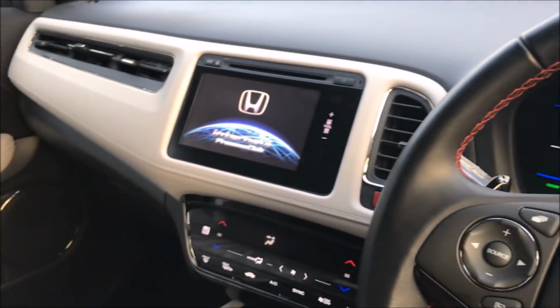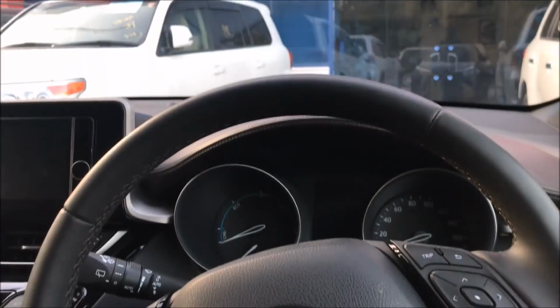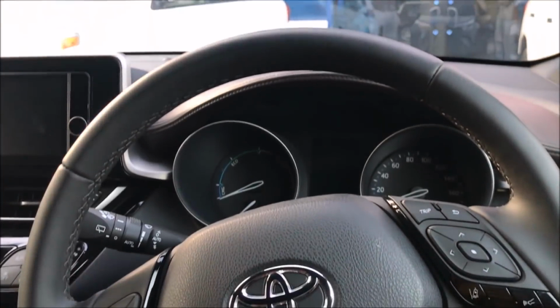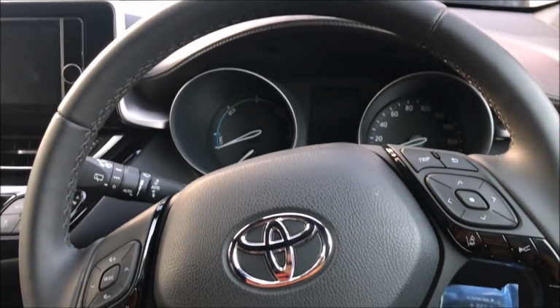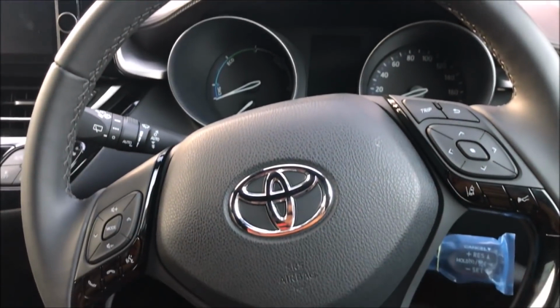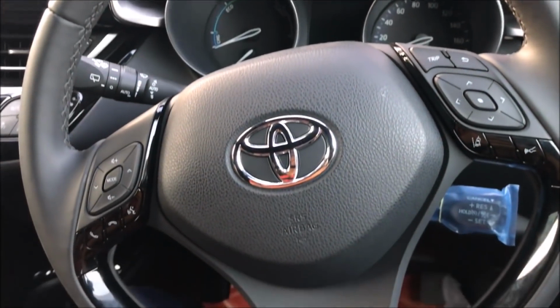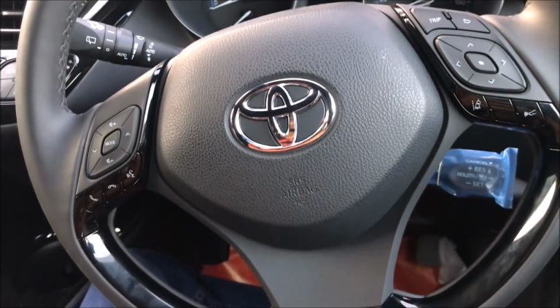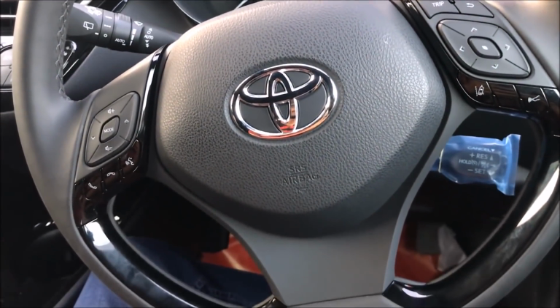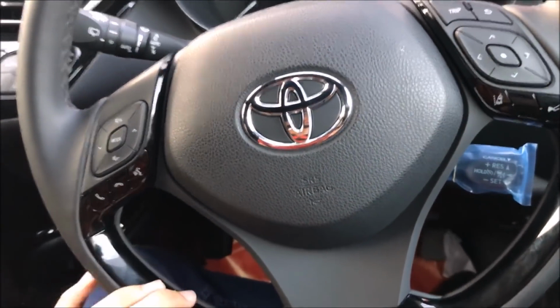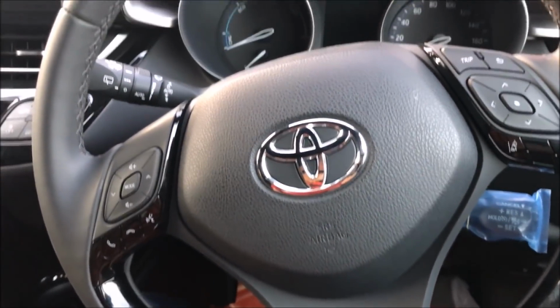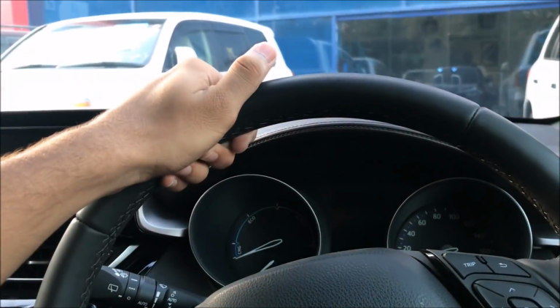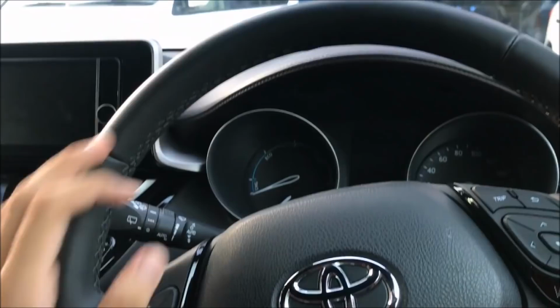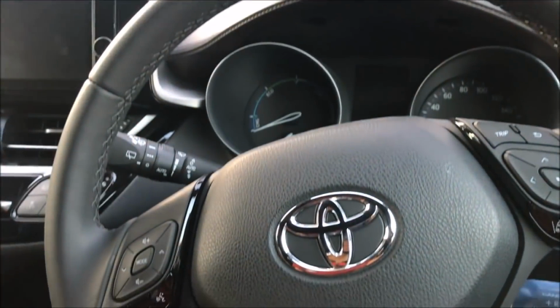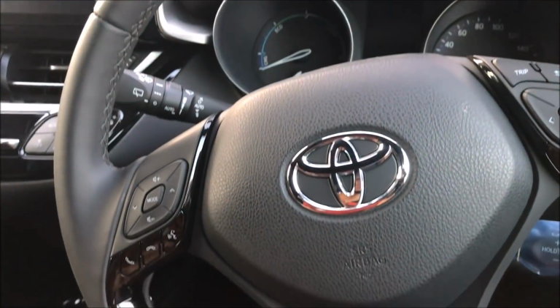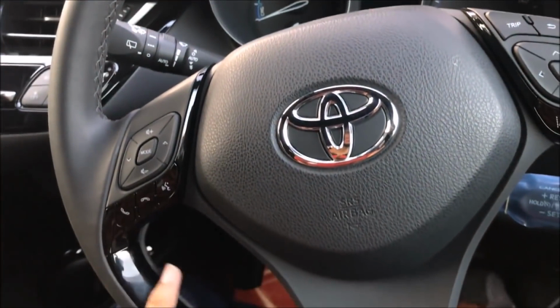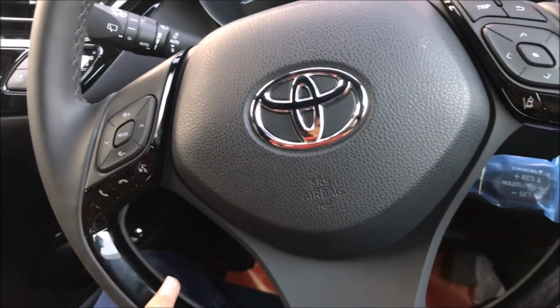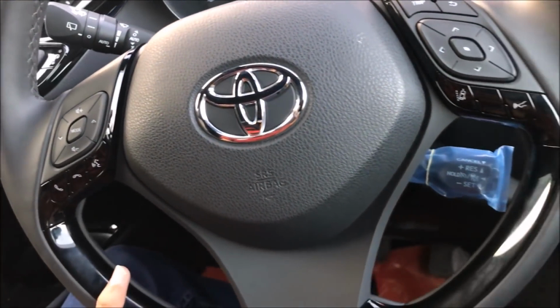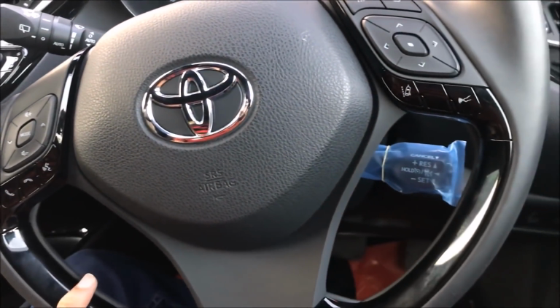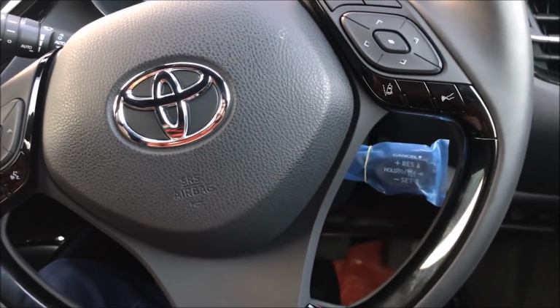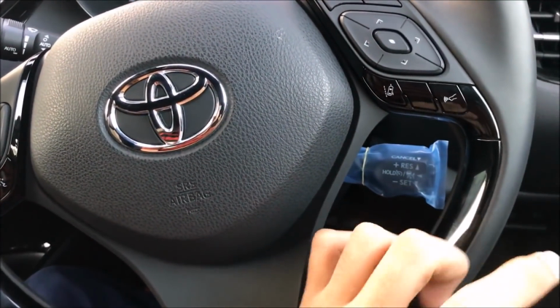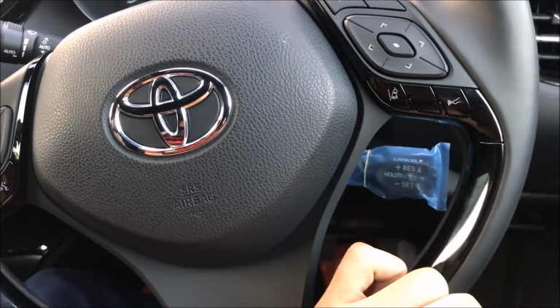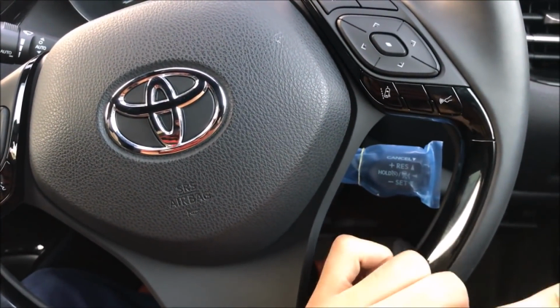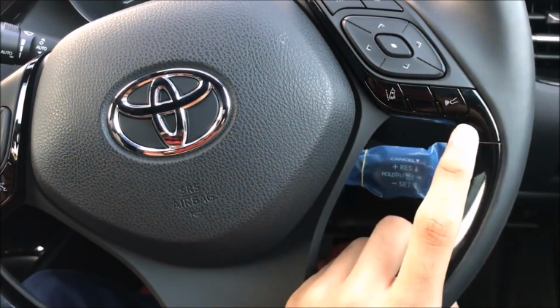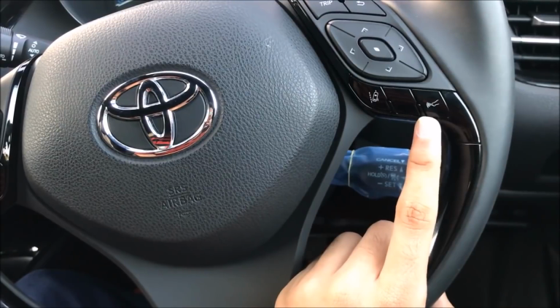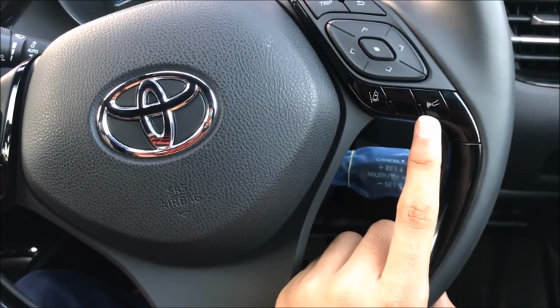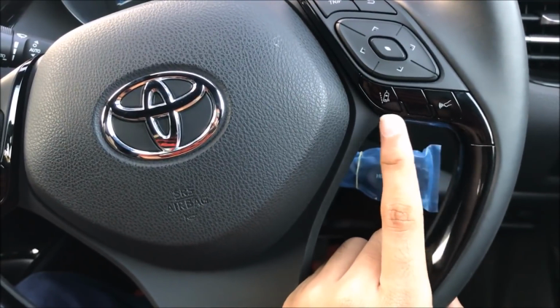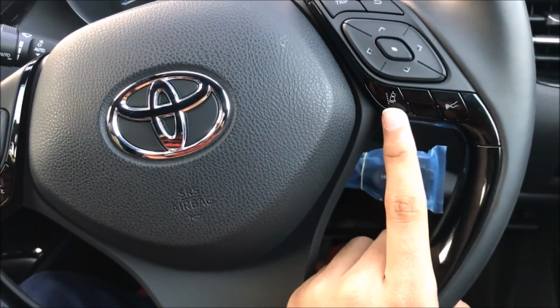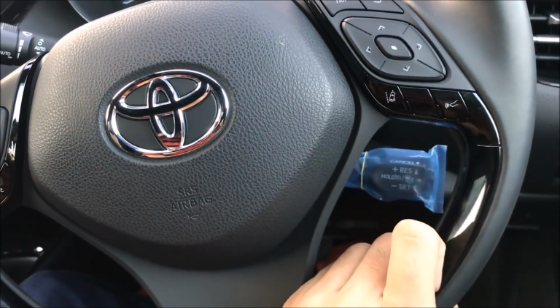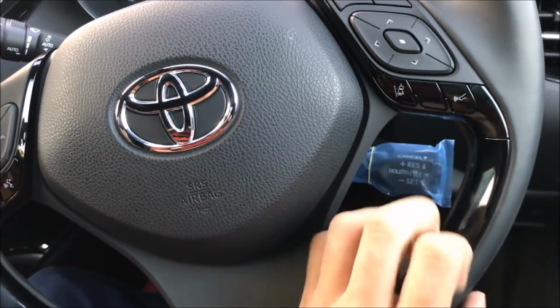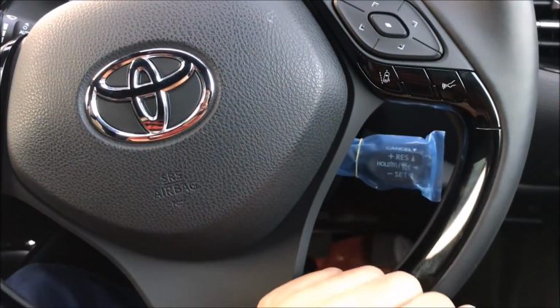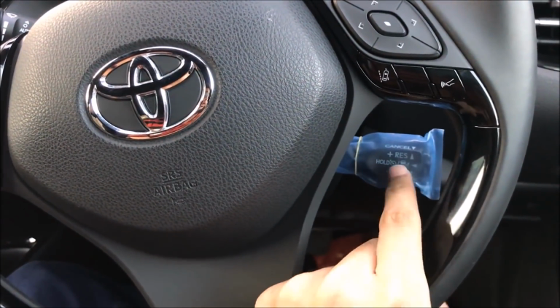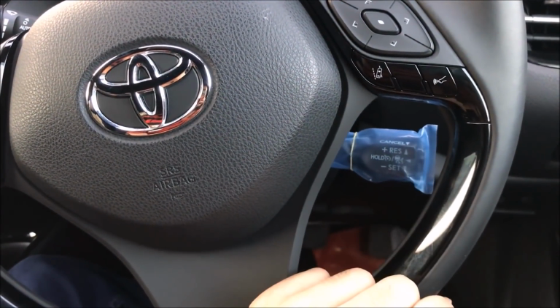This is the Toyota C-HR steering wheel — three-spoke with glossy panels and contrast stitching, and driver assistive features with voice commands. The Honda Vezil has an anti-collision assist system and lane keeping assist. Both cars have cruise control.